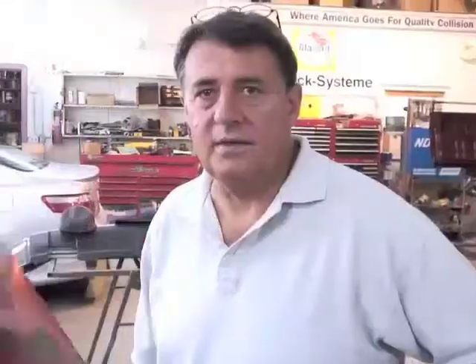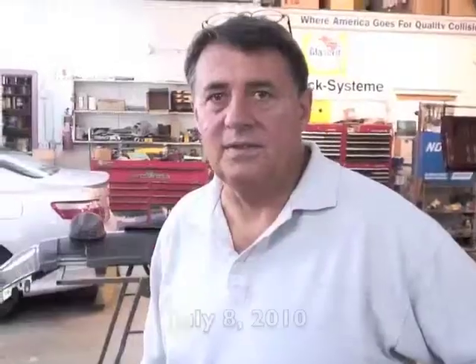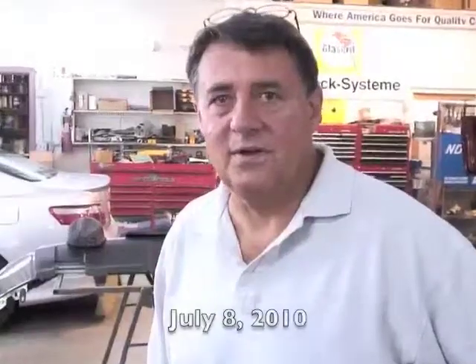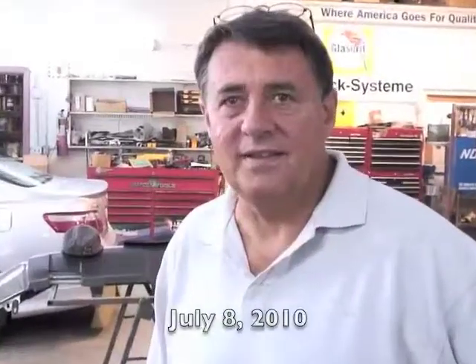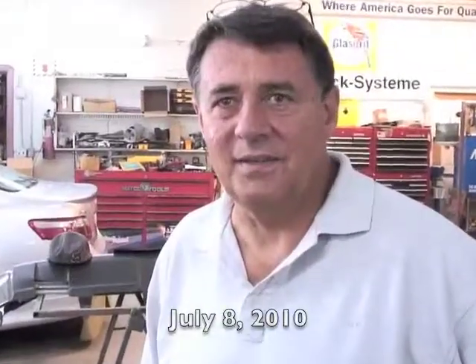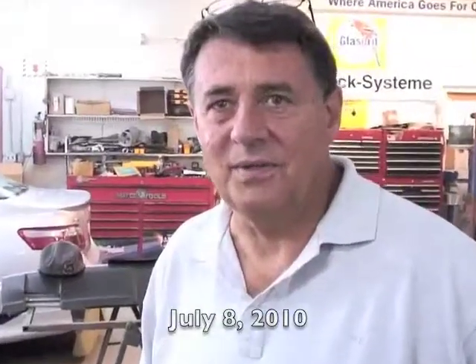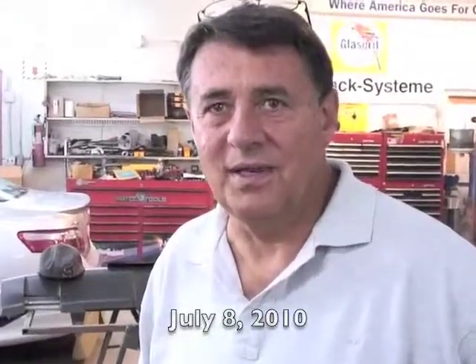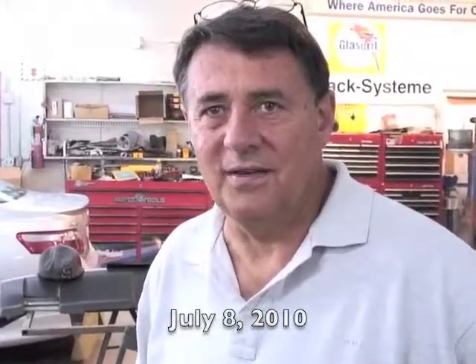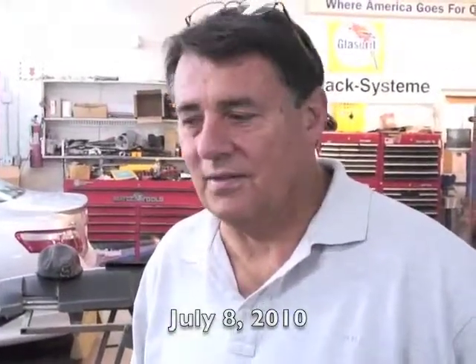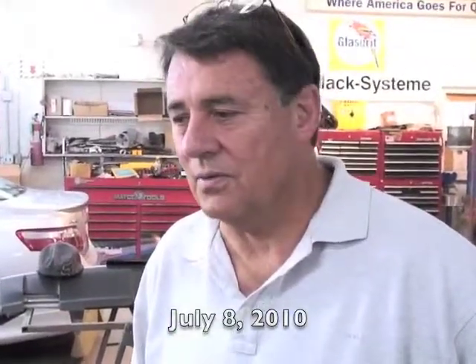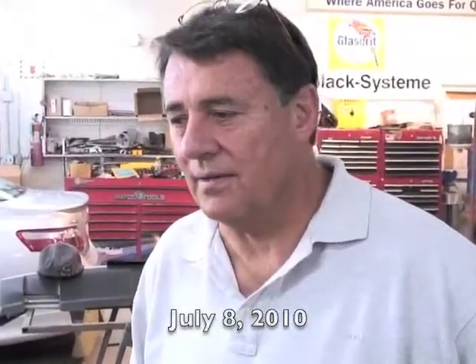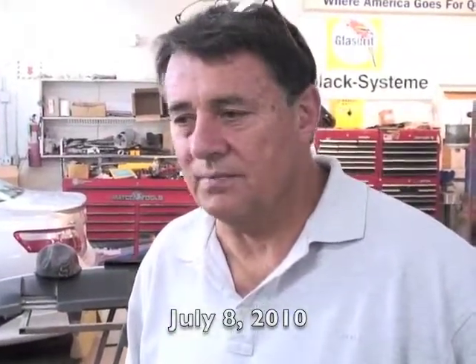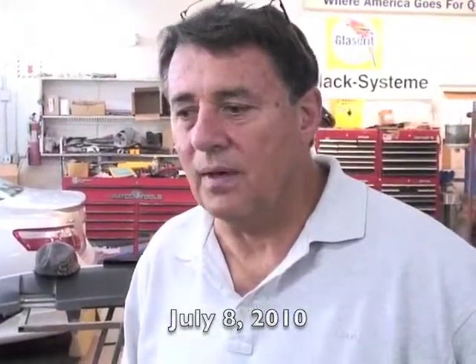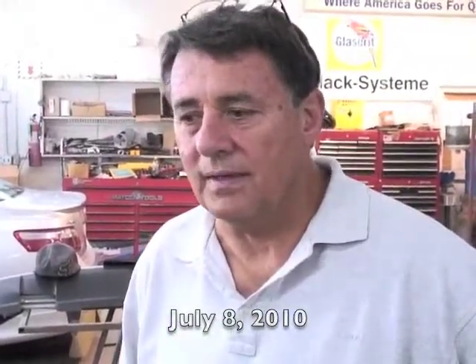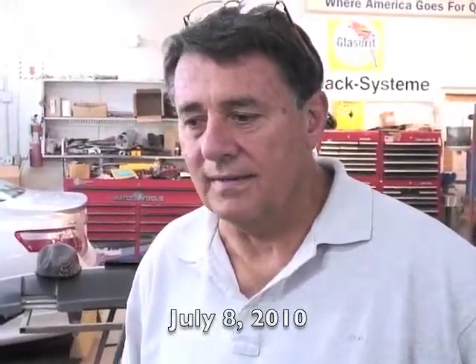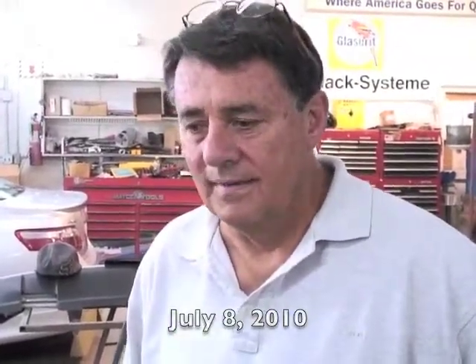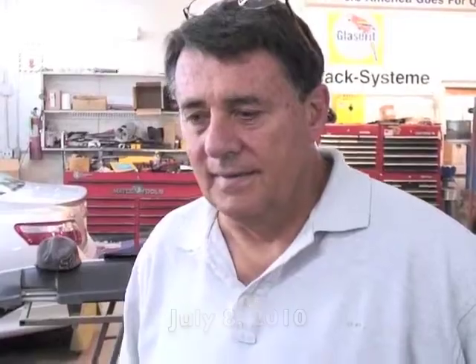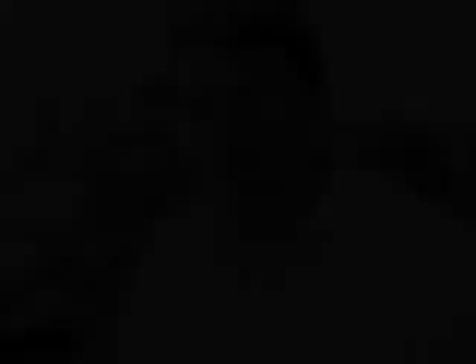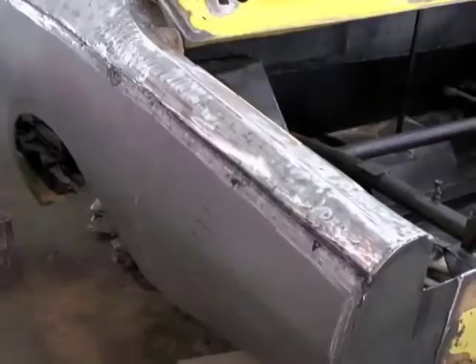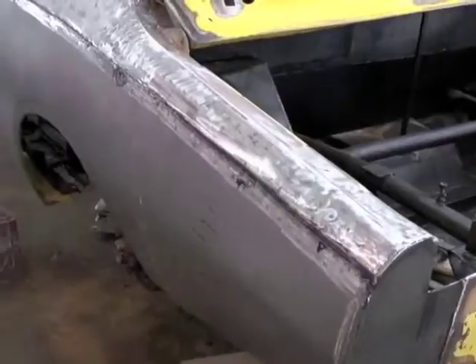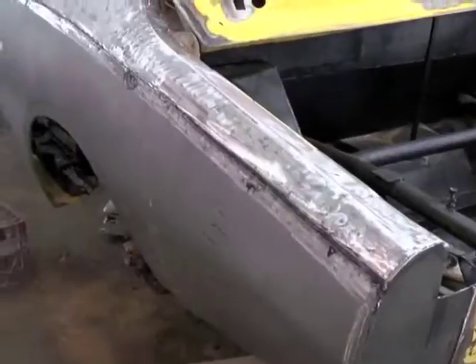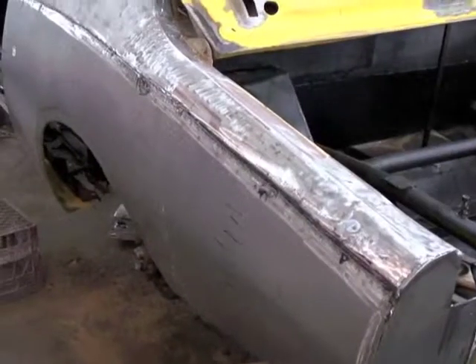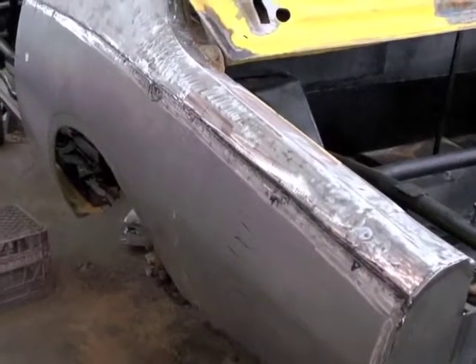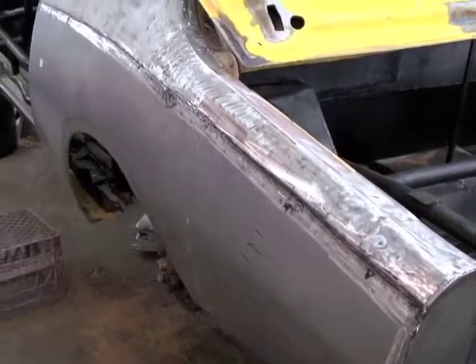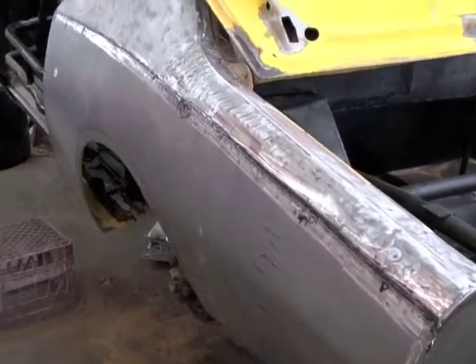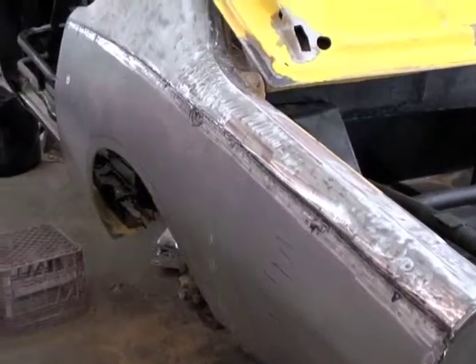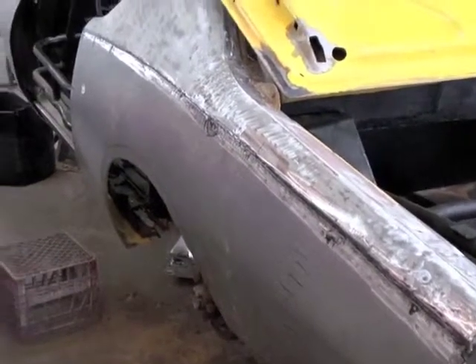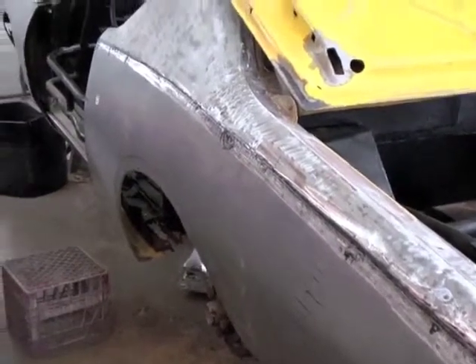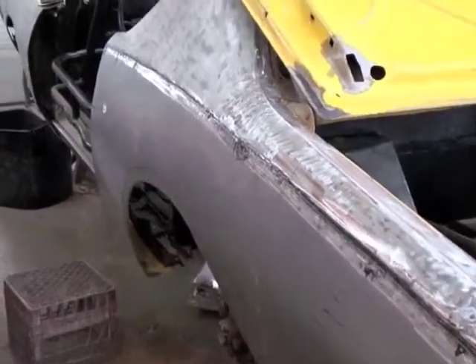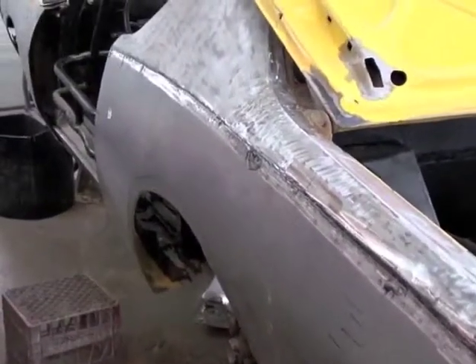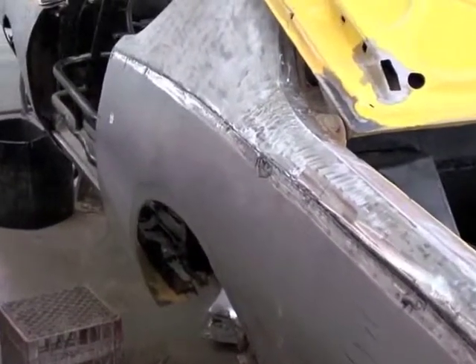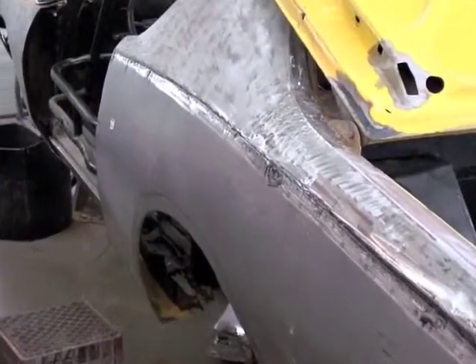I'm gonna install and glue on the left side quarter panel and spot weld it in. They picked up all the tires — they've just been moving on the tires though.